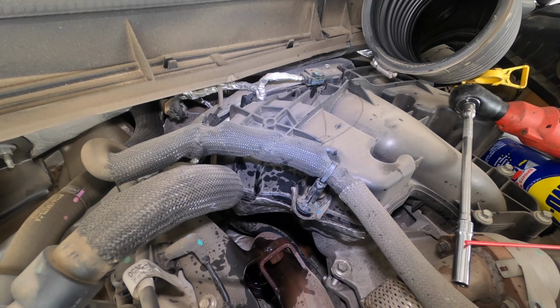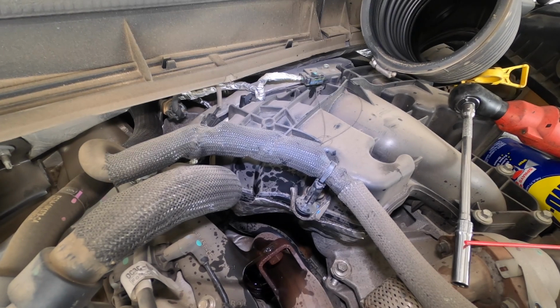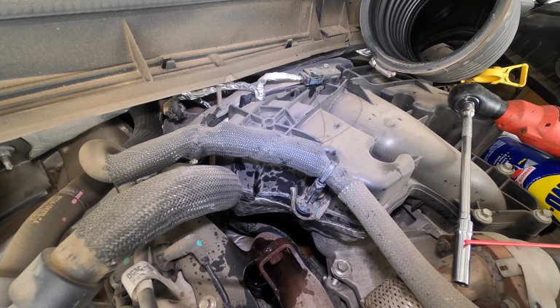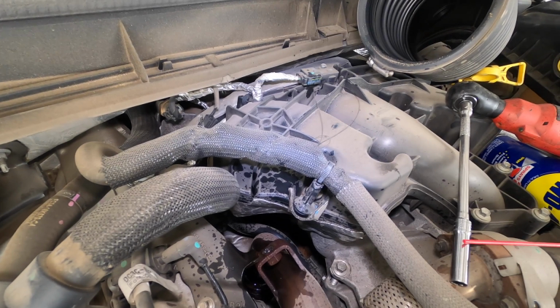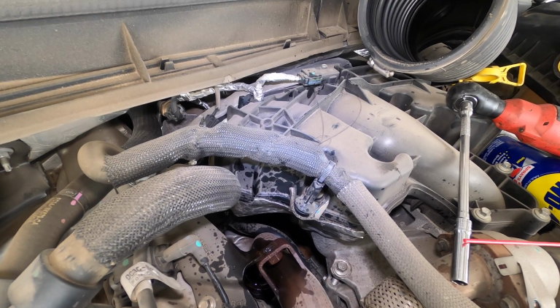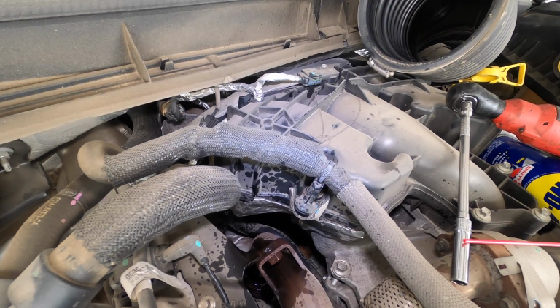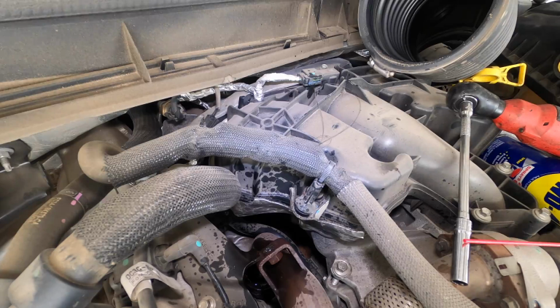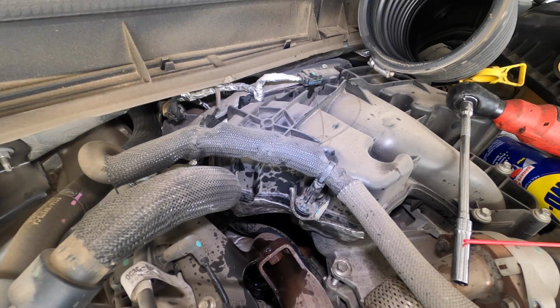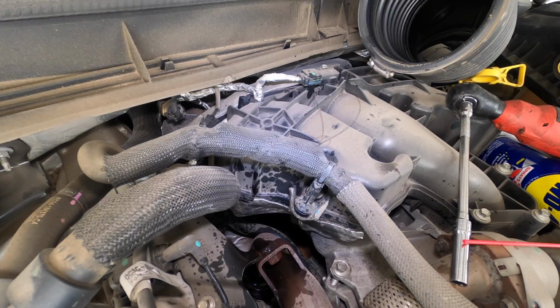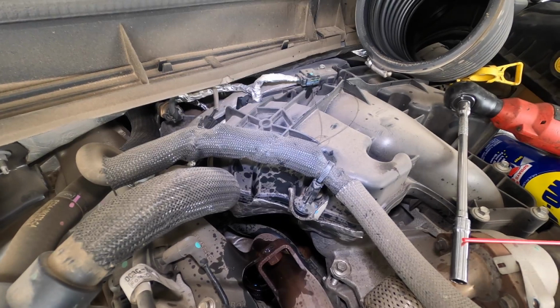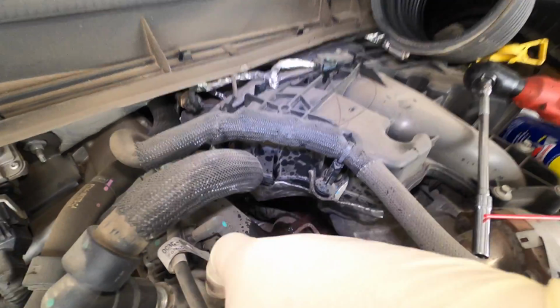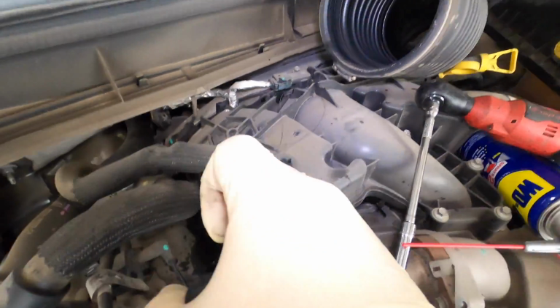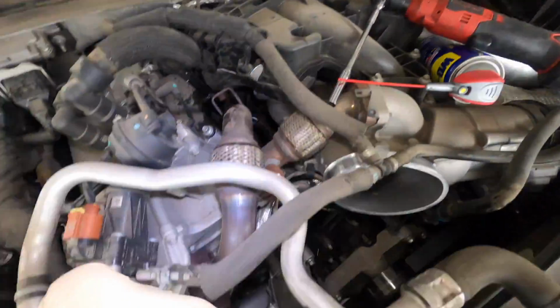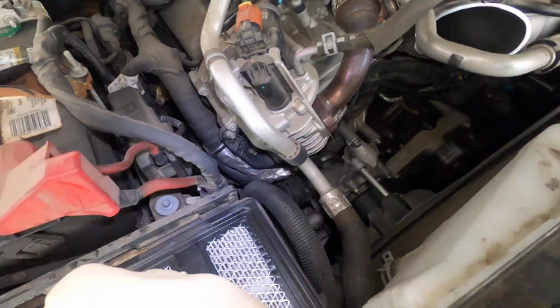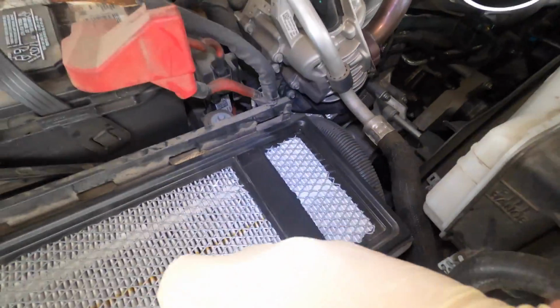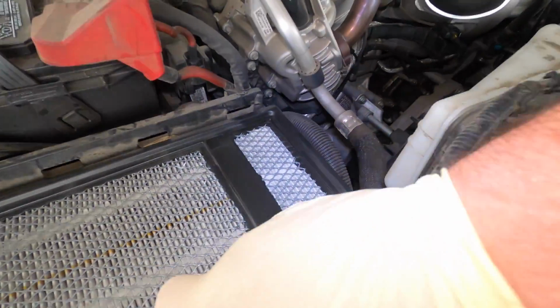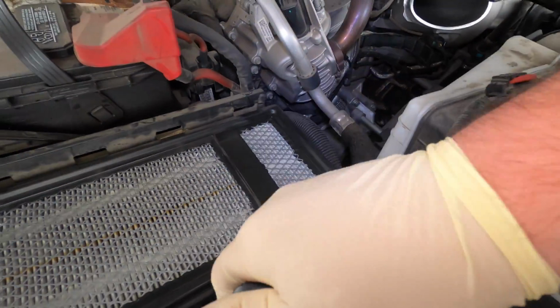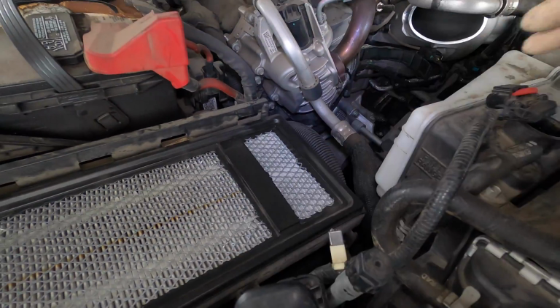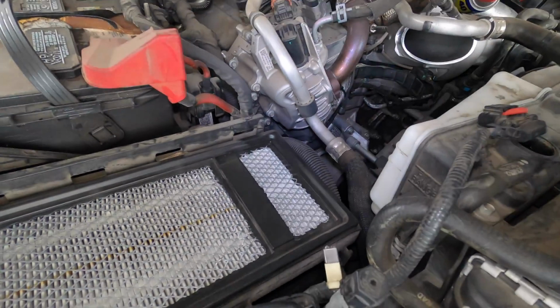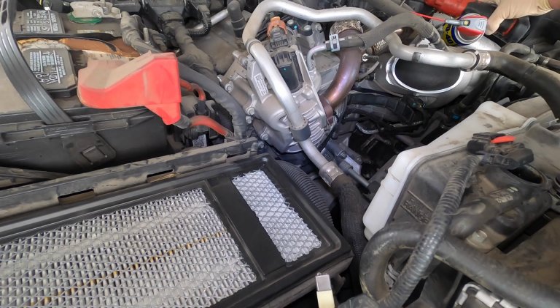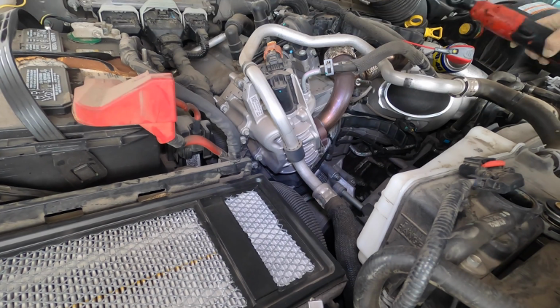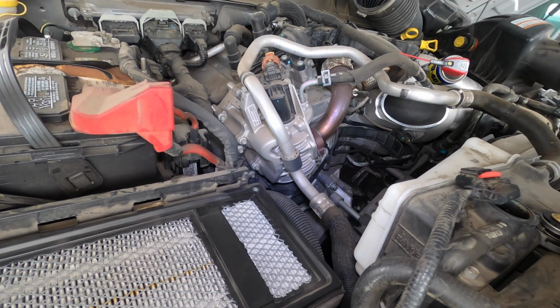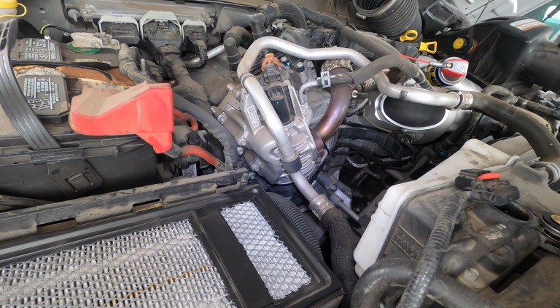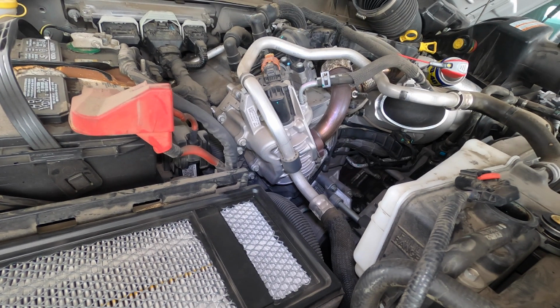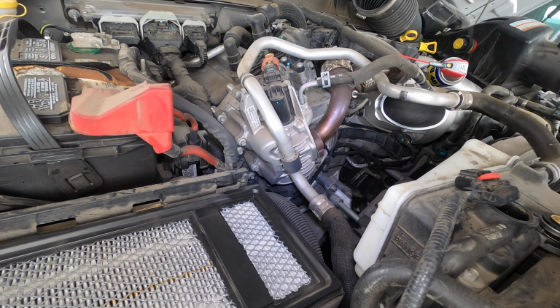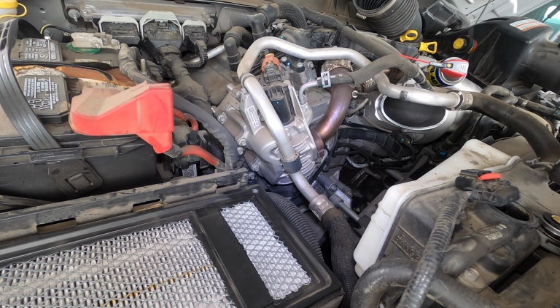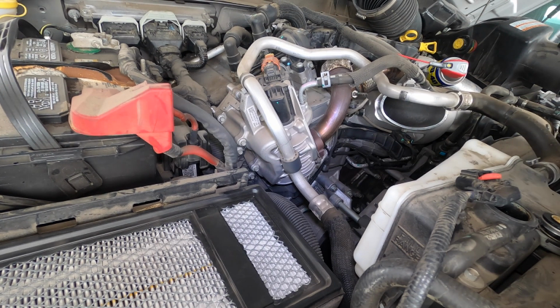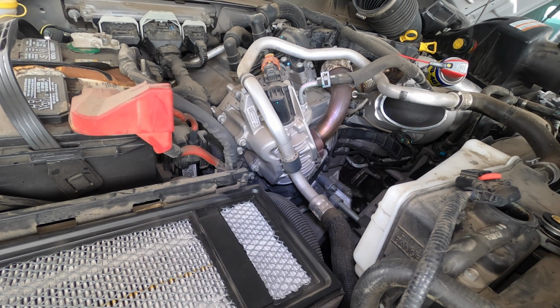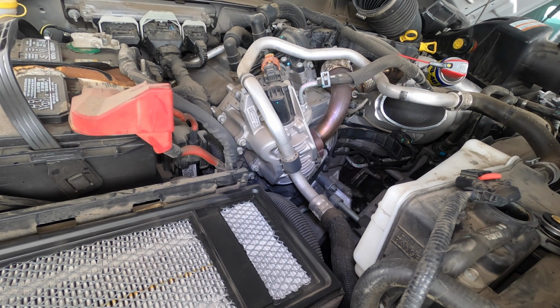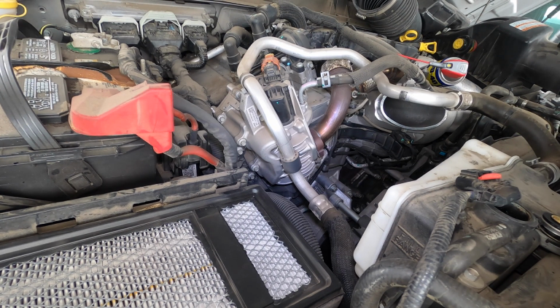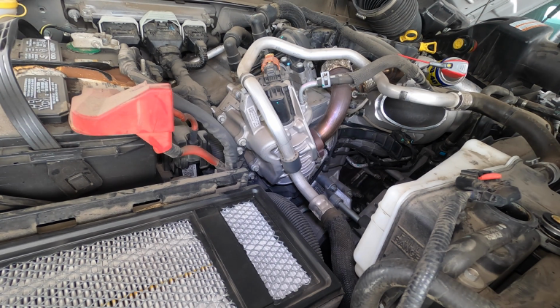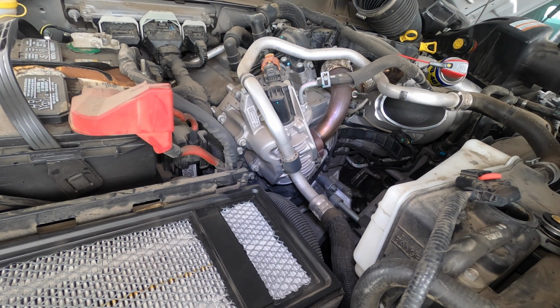I think I'm going to try to do it without taking that pipe off — I don't know if it's possible but we're going to find out. This is the first time I've done an EGR valve on one of these in a while.